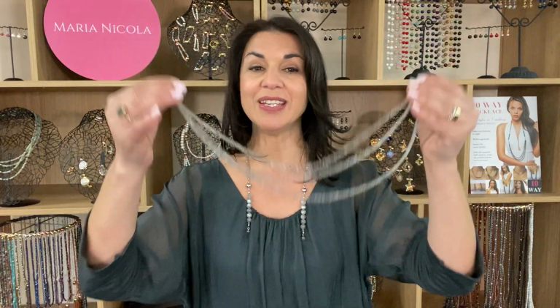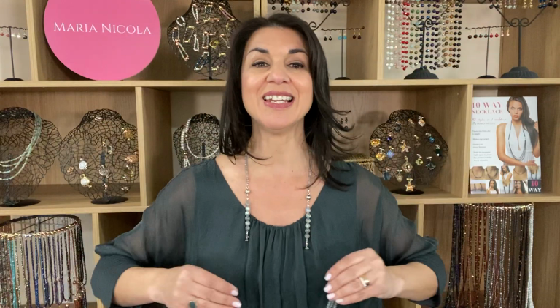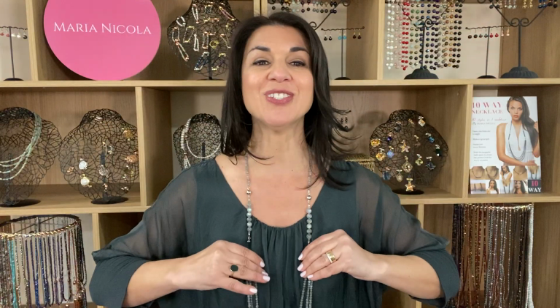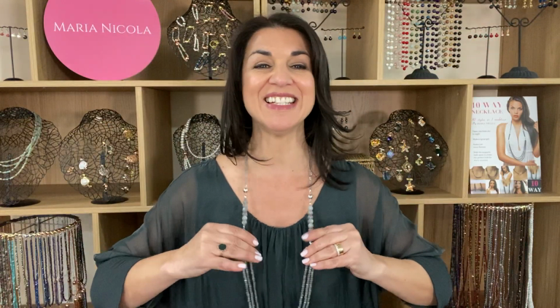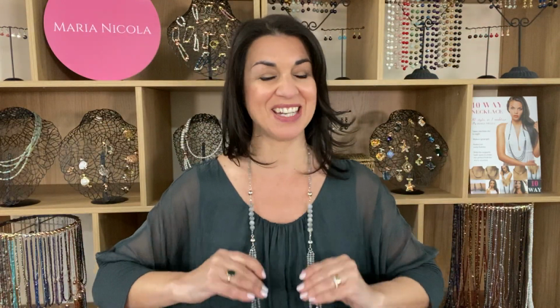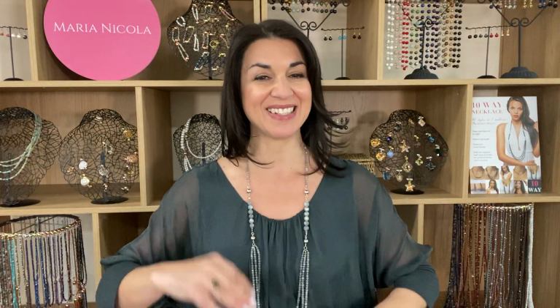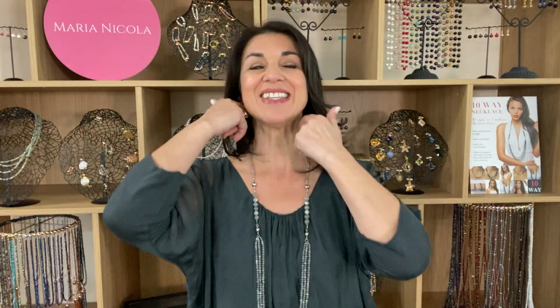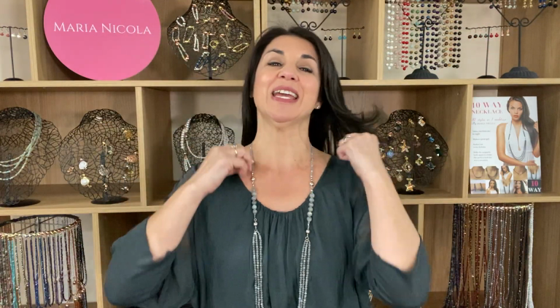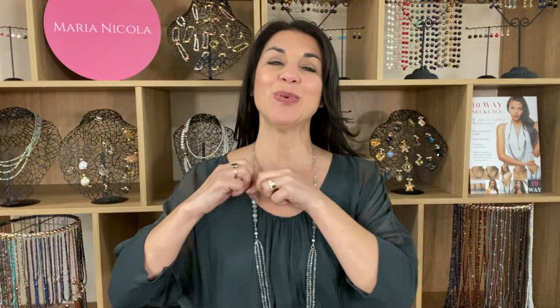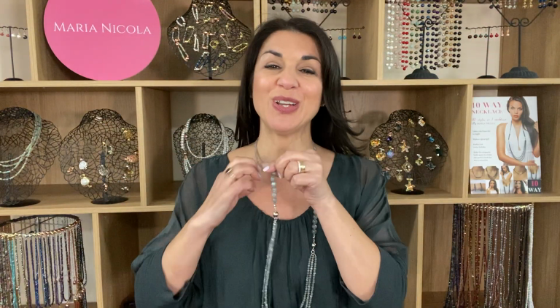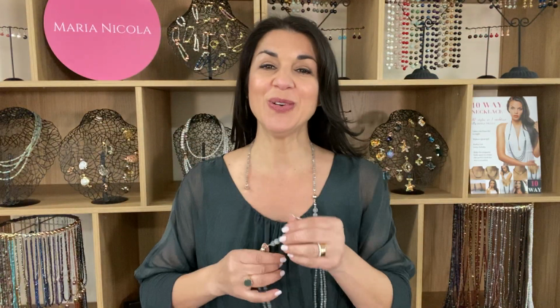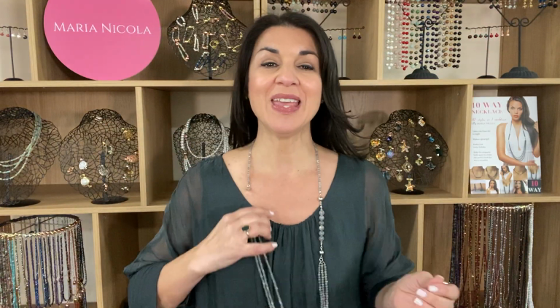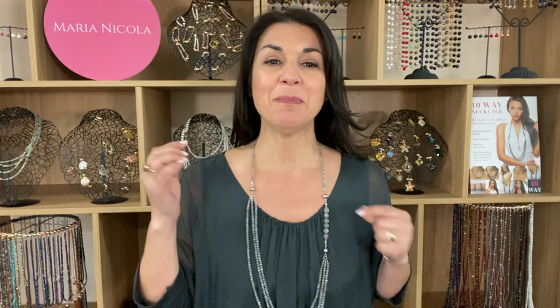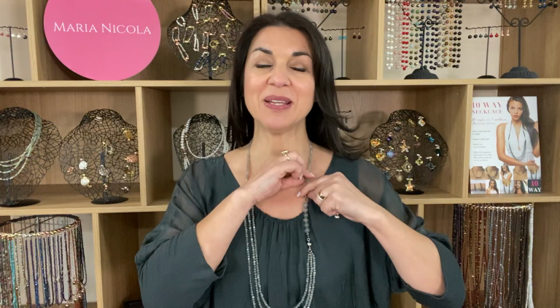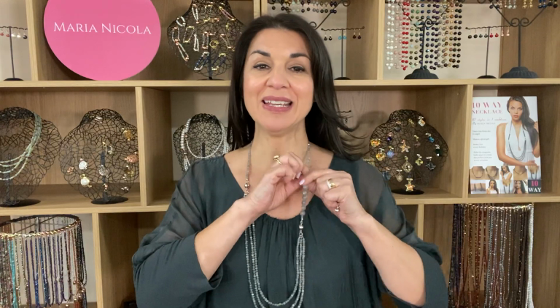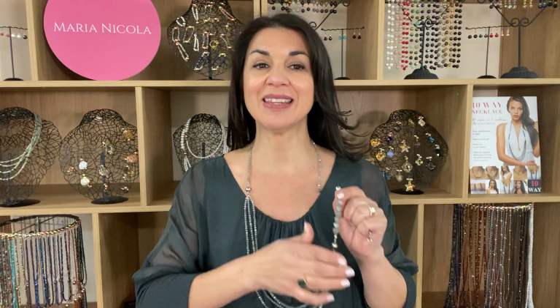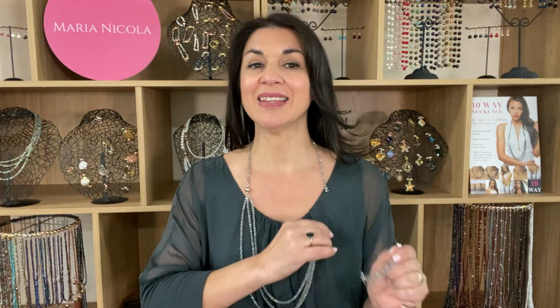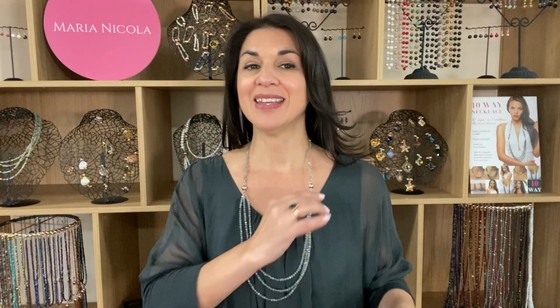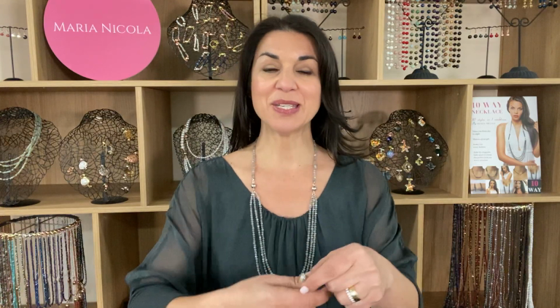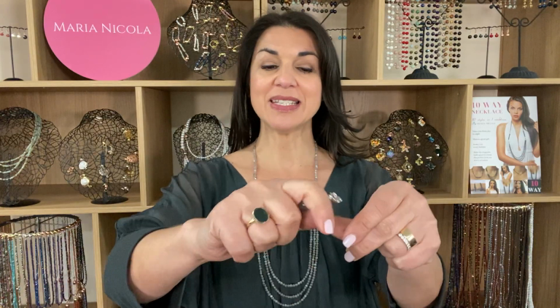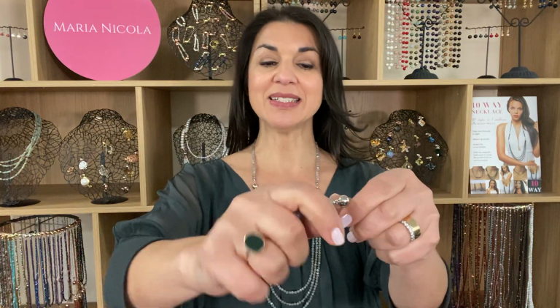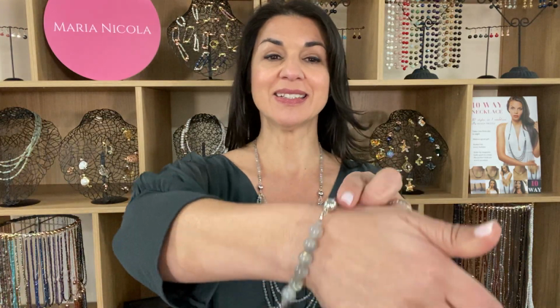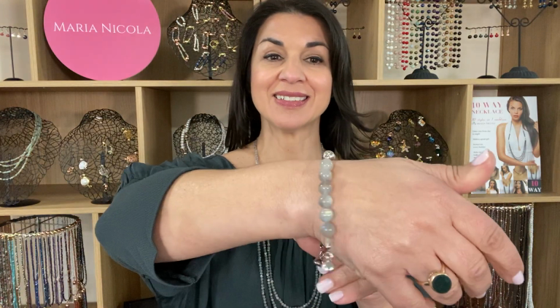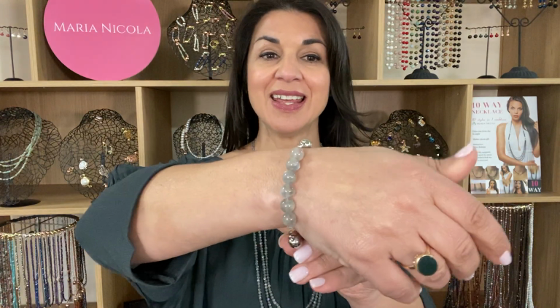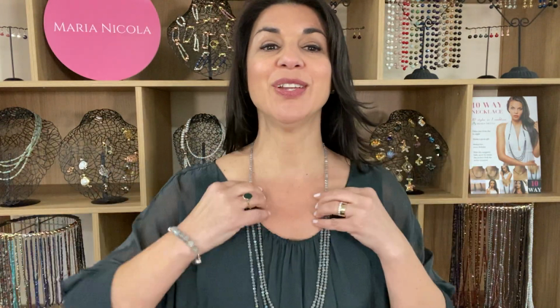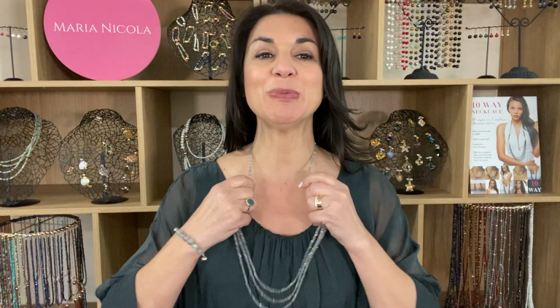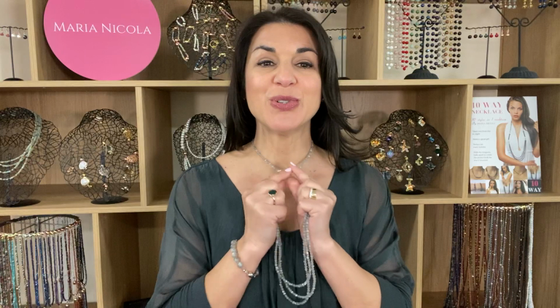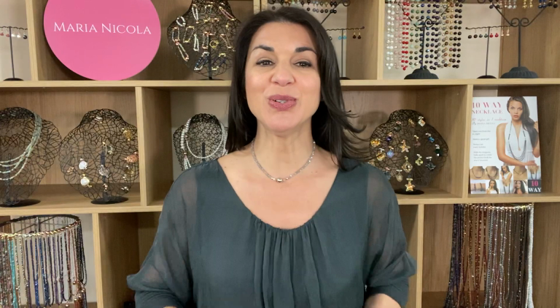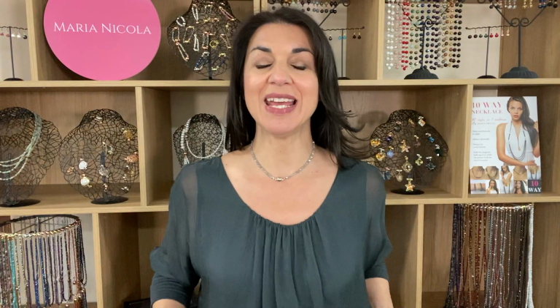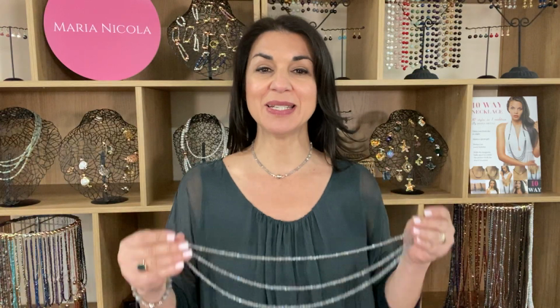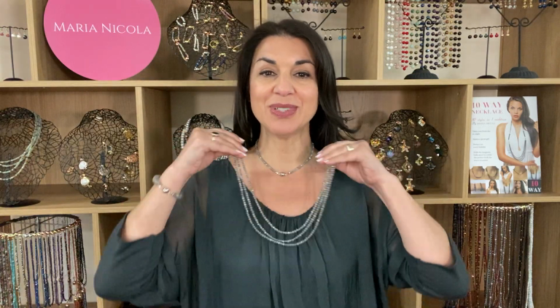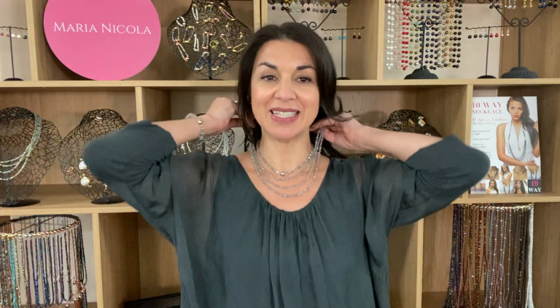The Labradorite in the 10-way necklace can be worn long, medium length, as a bracelet, short, and multi-layered.